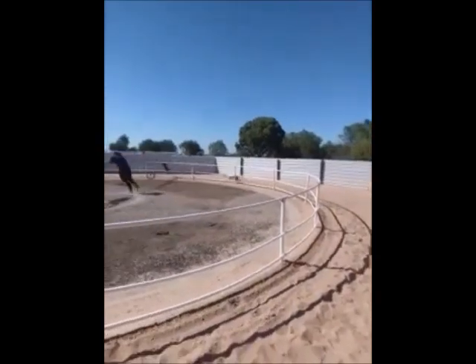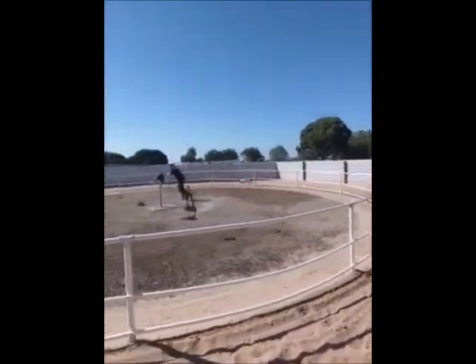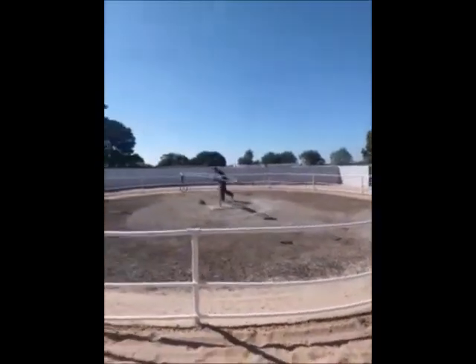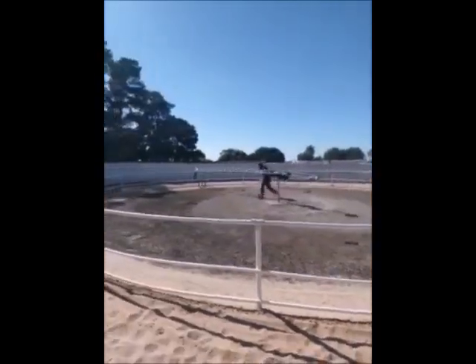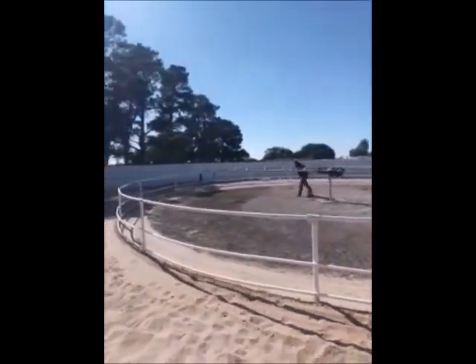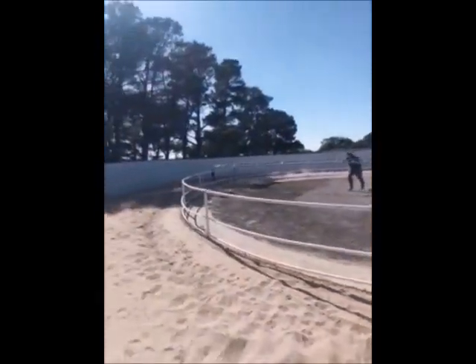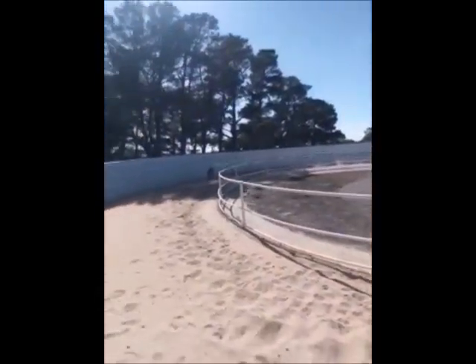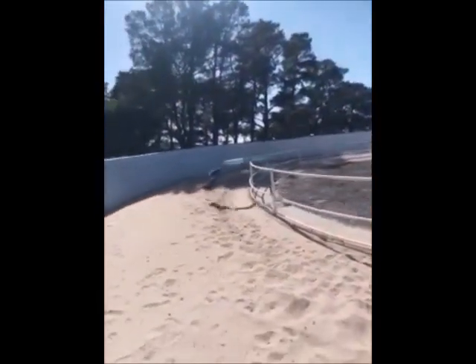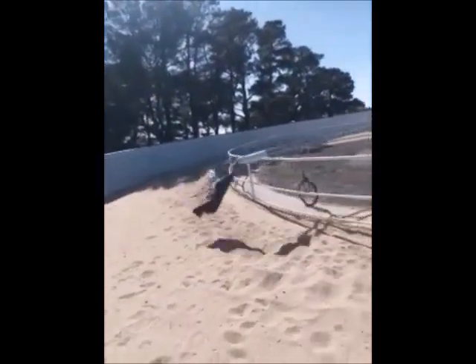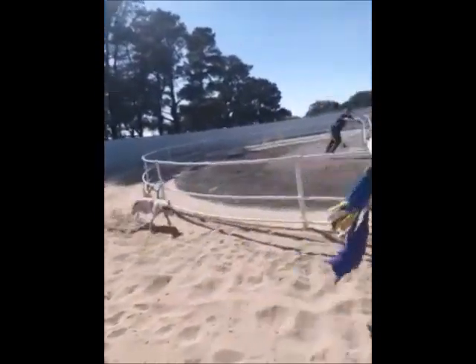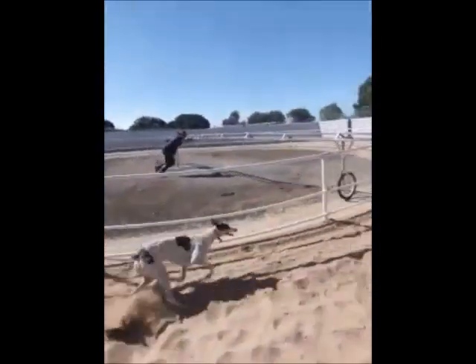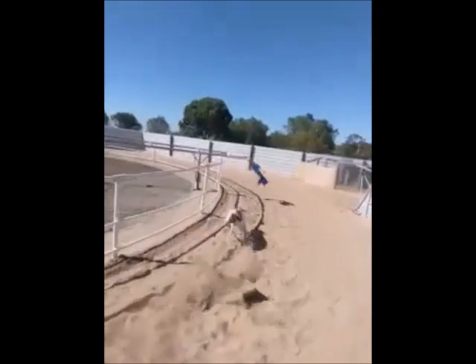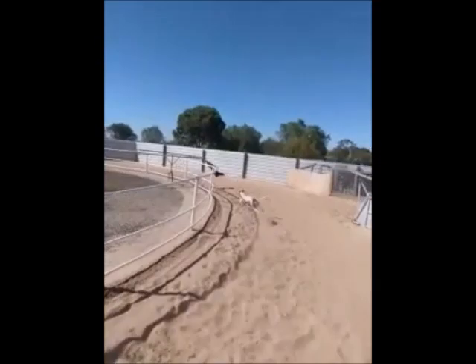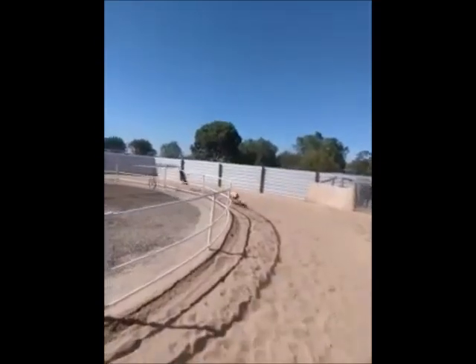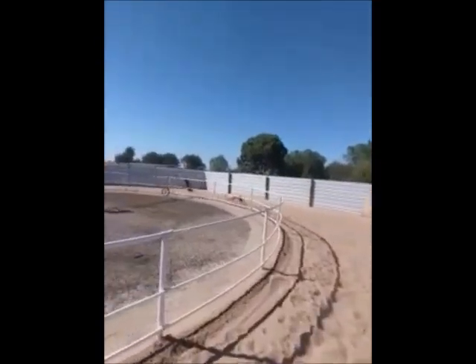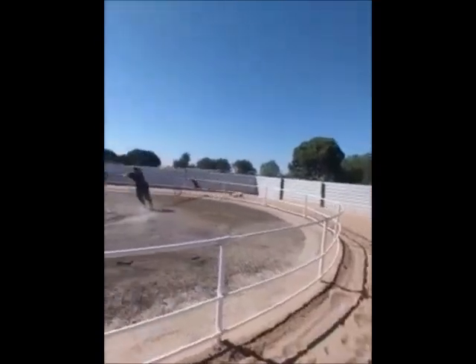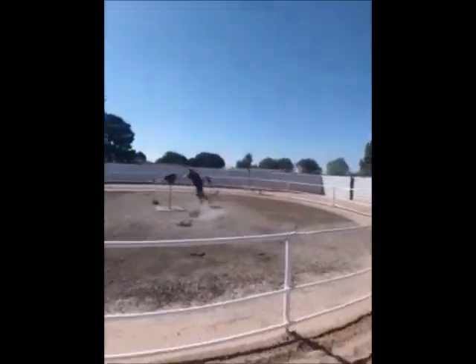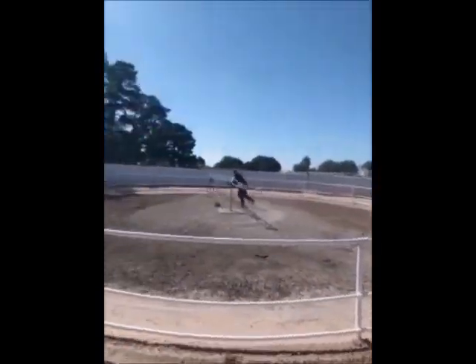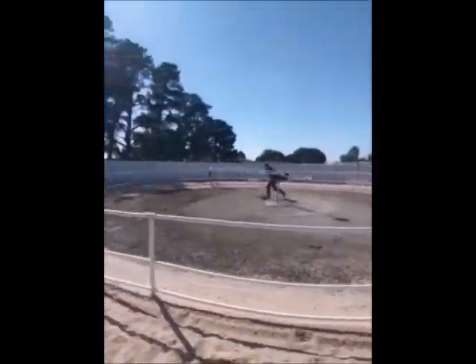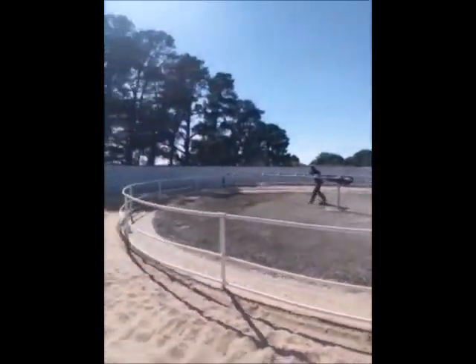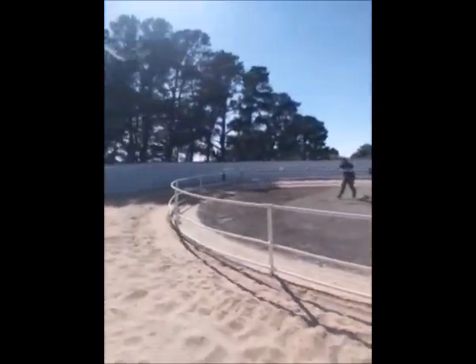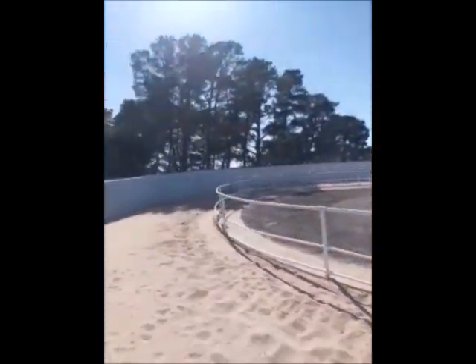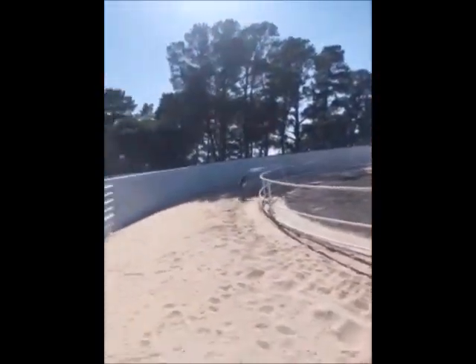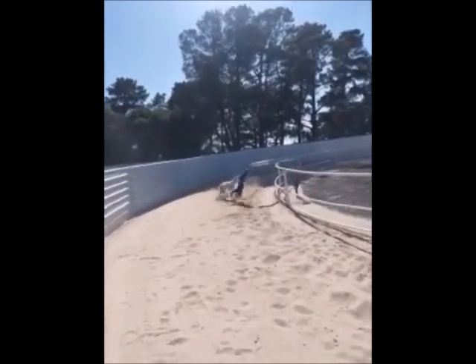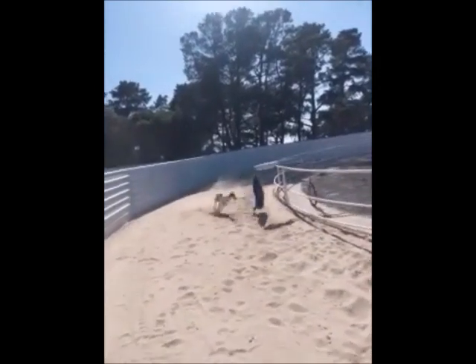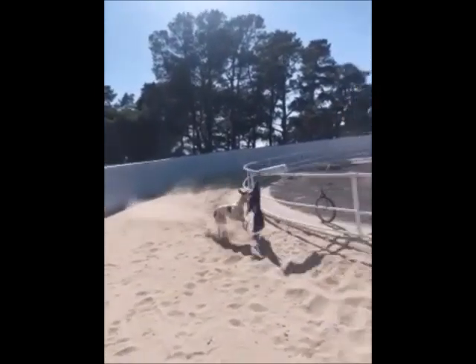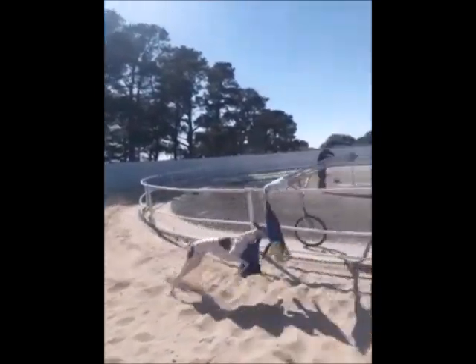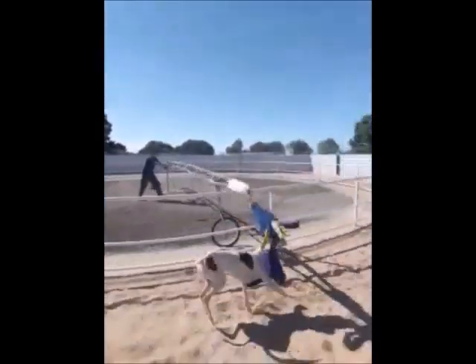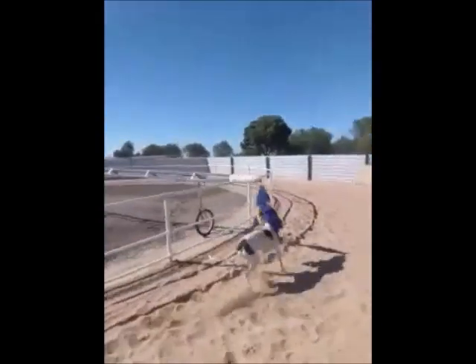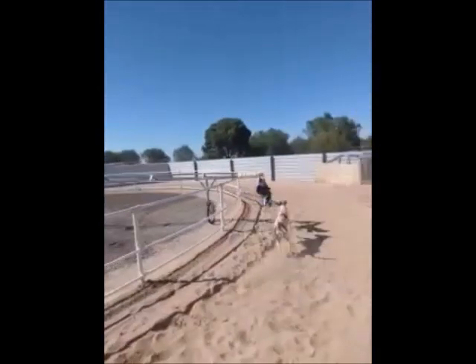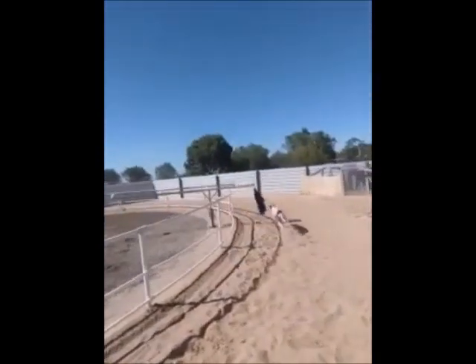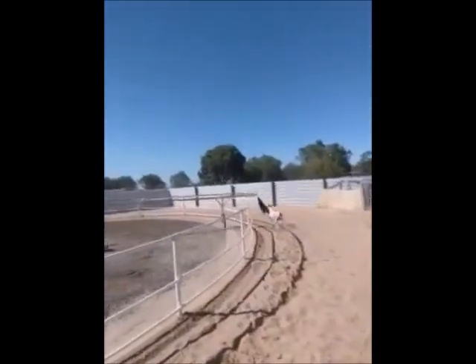Slow it down! Okay, when you're ready, slowly, slowly. Keep her engaged mate, do a lap. Keep her engaged.